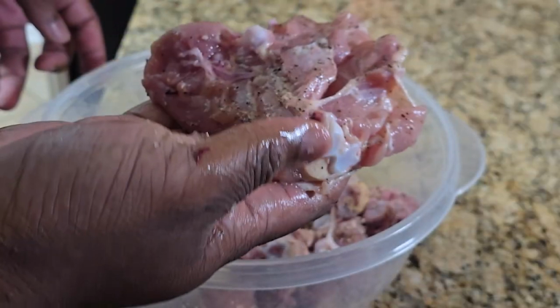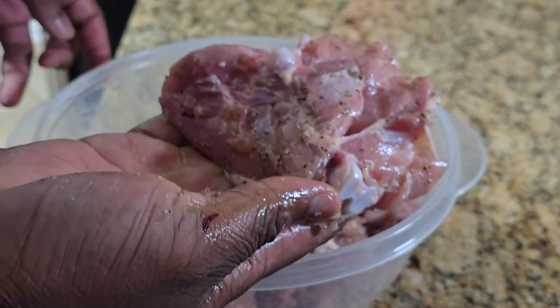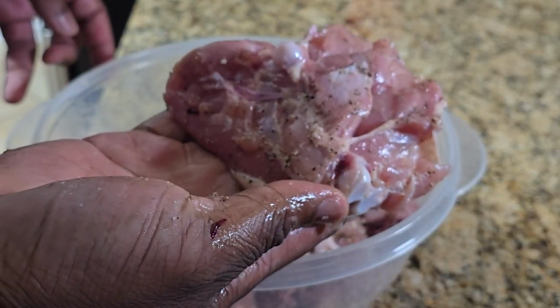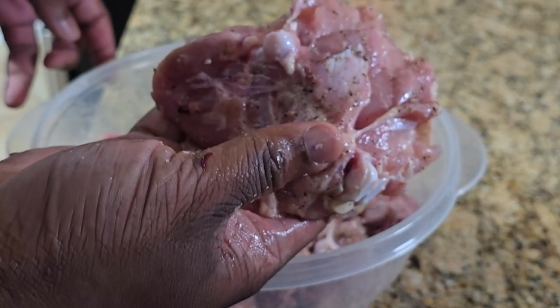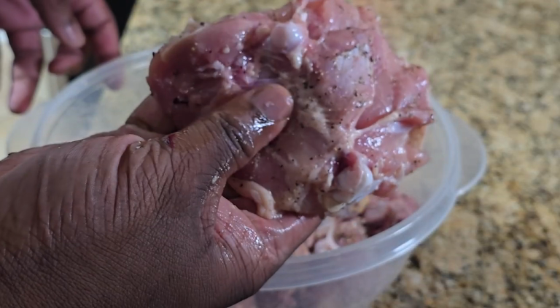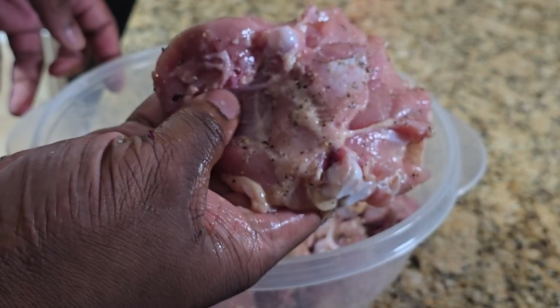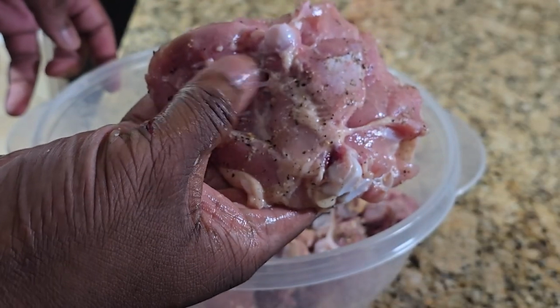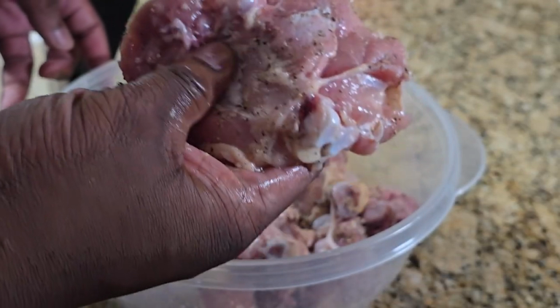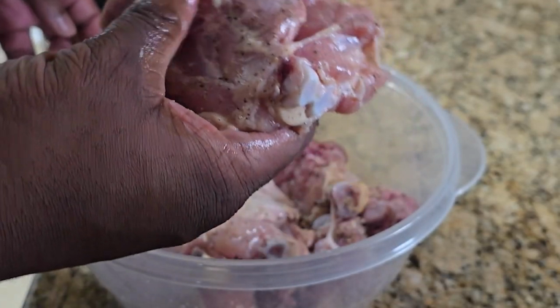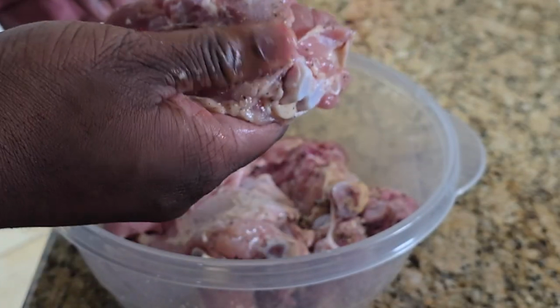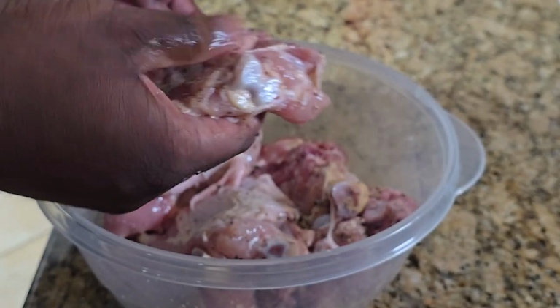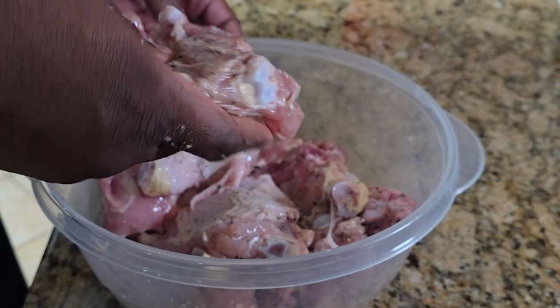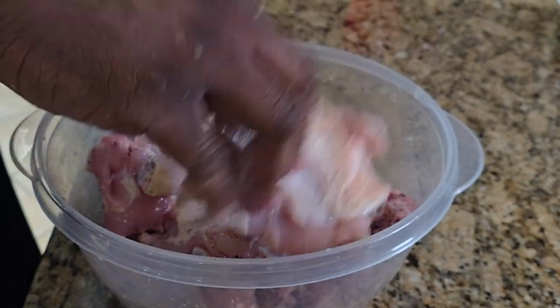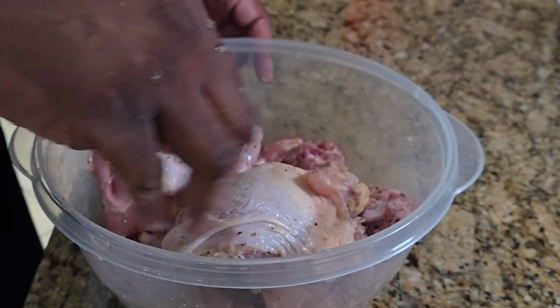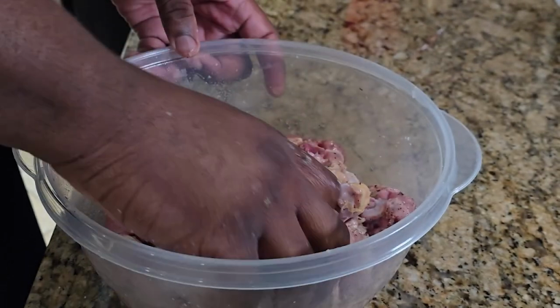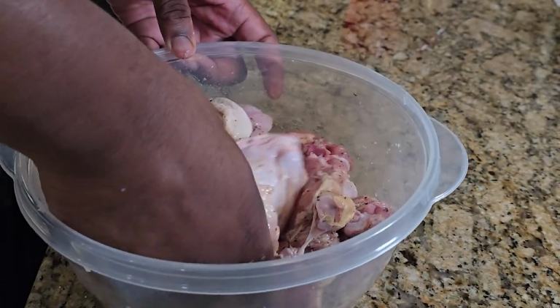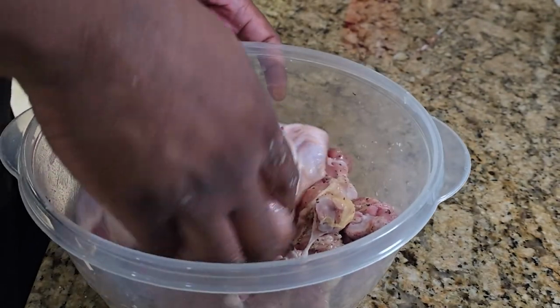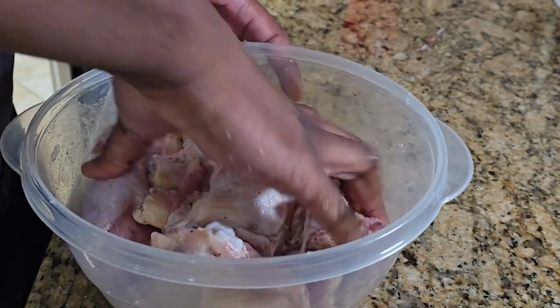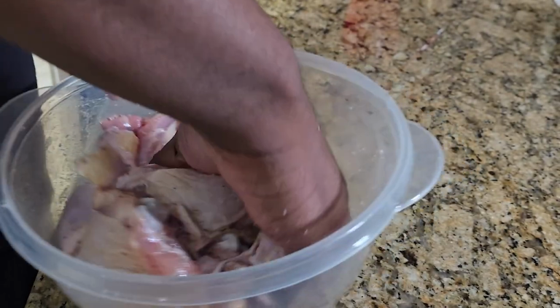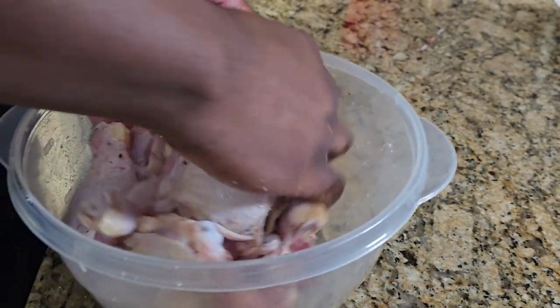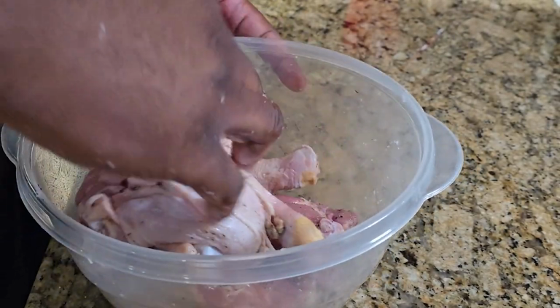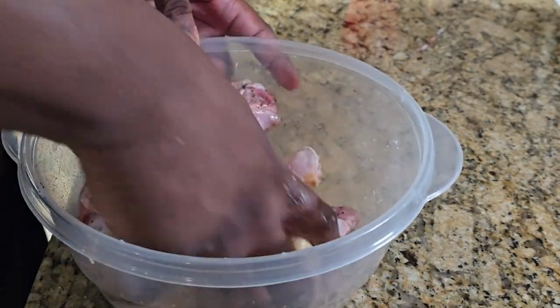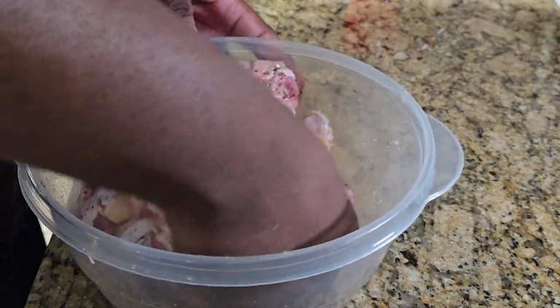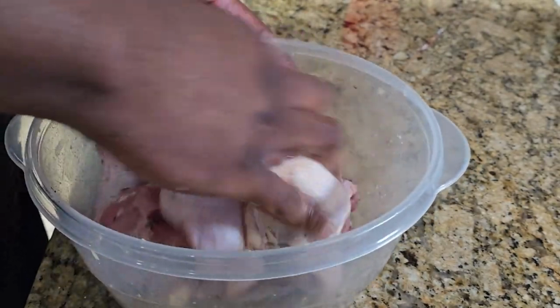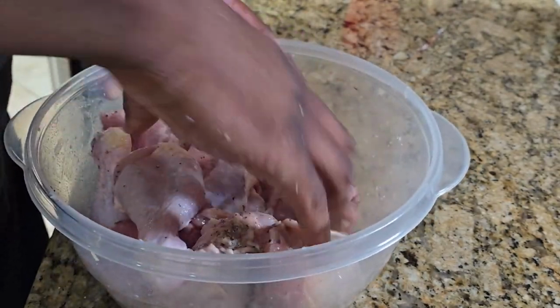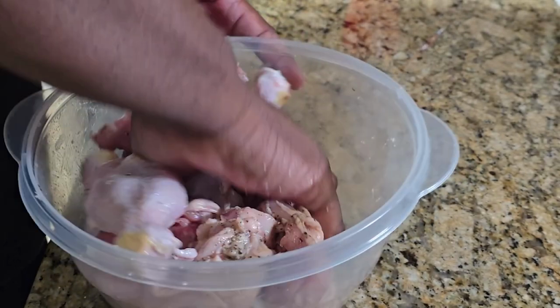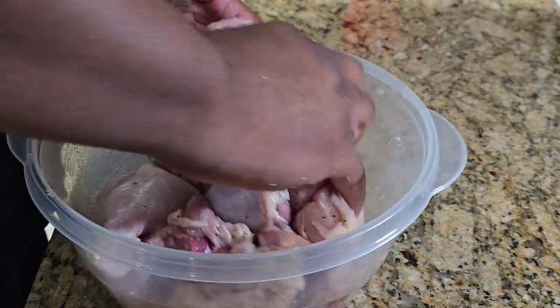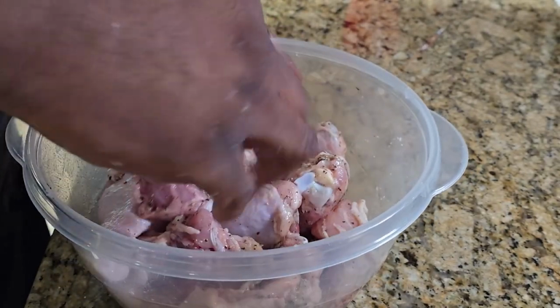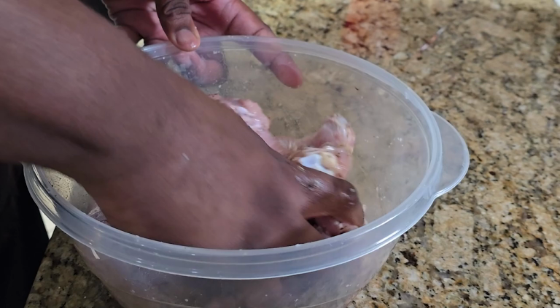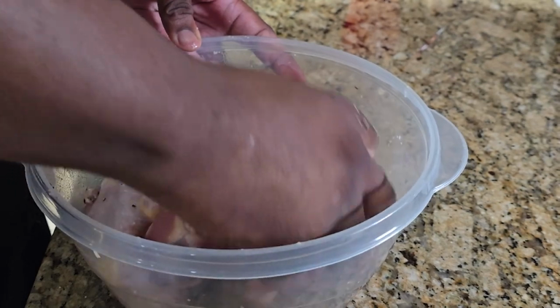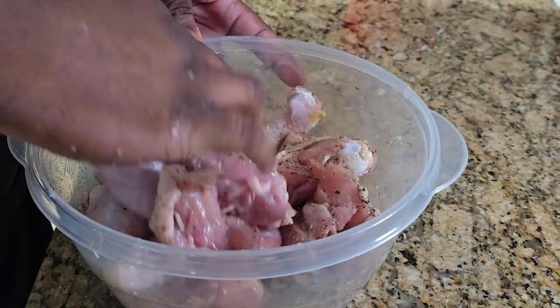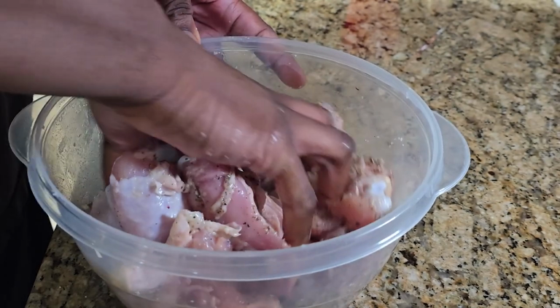You don't want to go overboard just yet because we're going to be cooking it and we're going to salt at the end. Just want to make sure everything is nicely flavored.